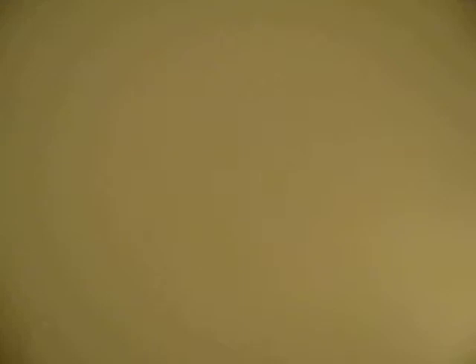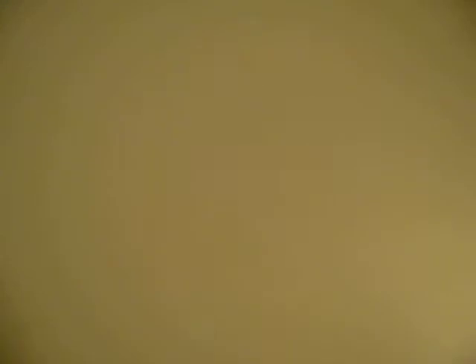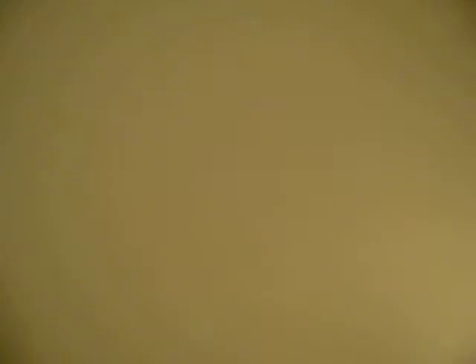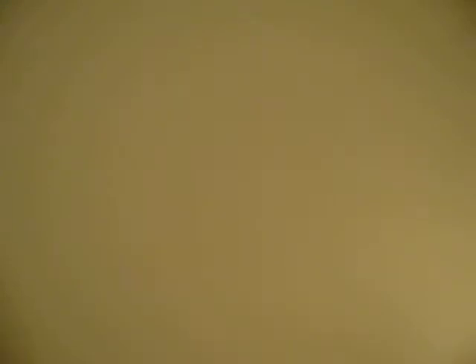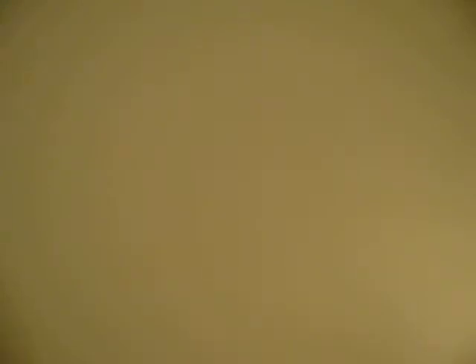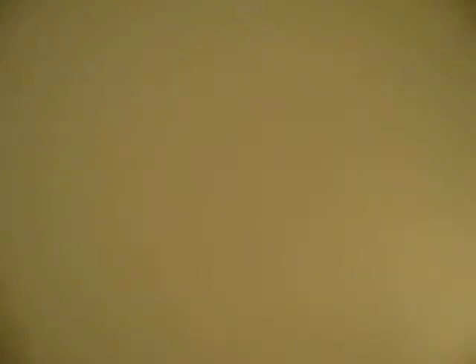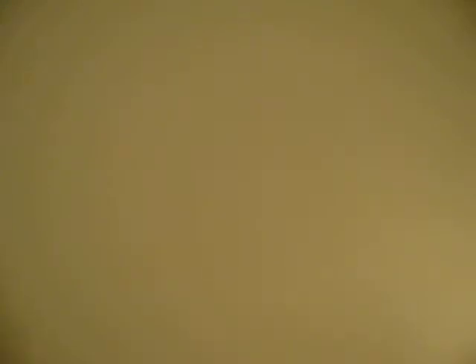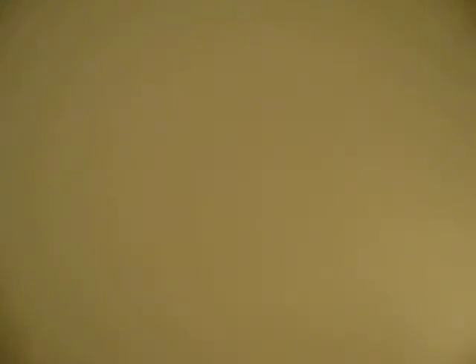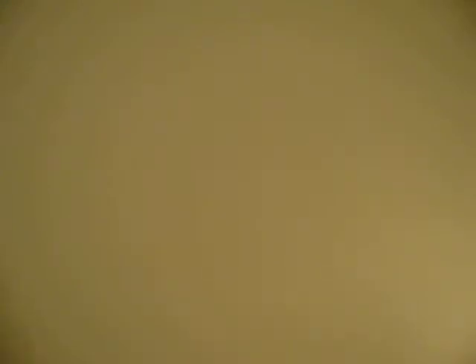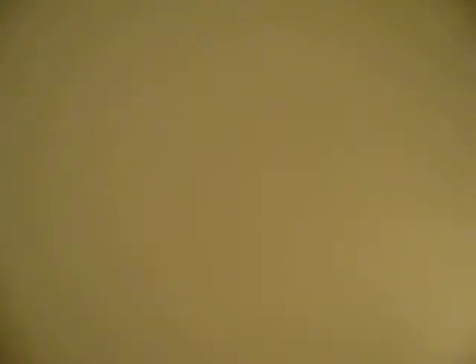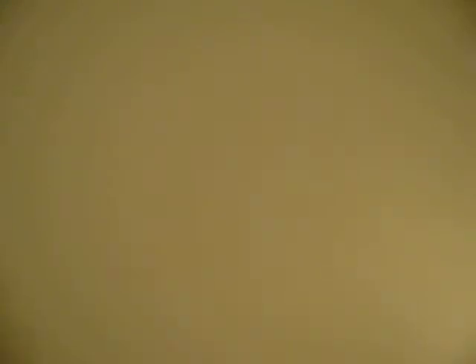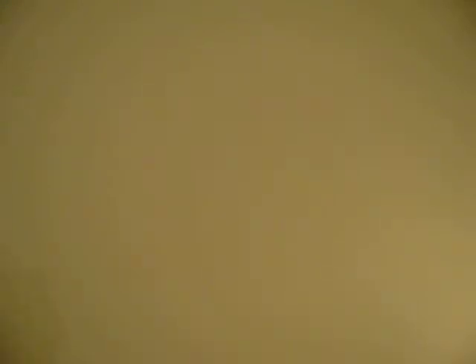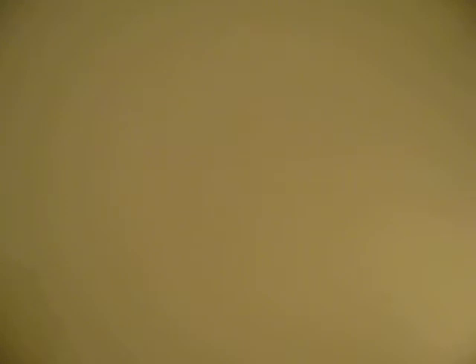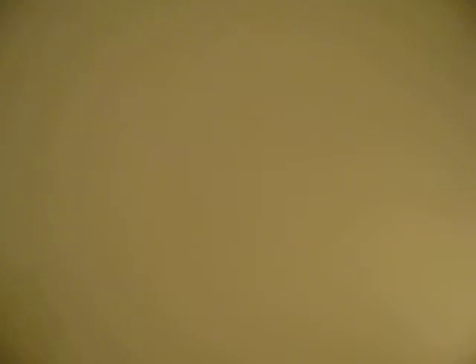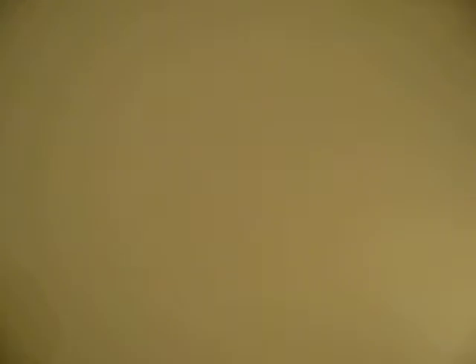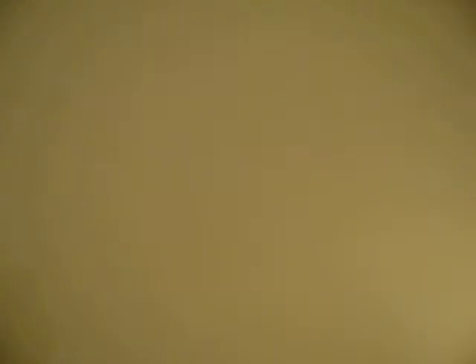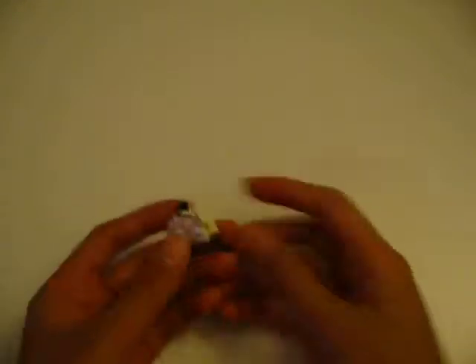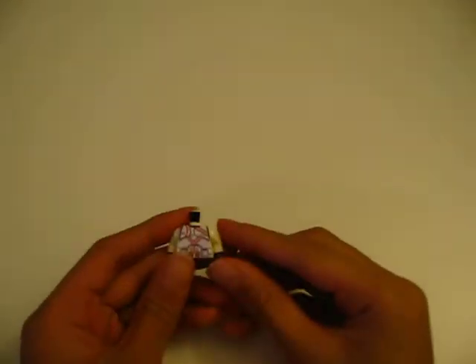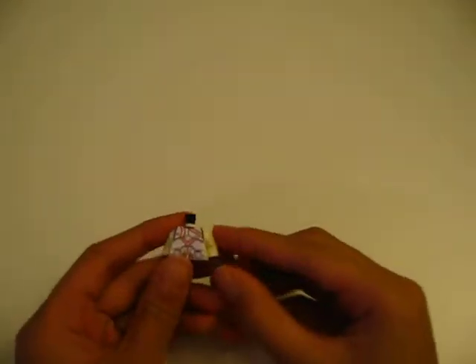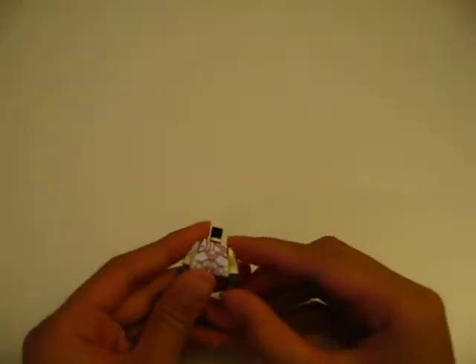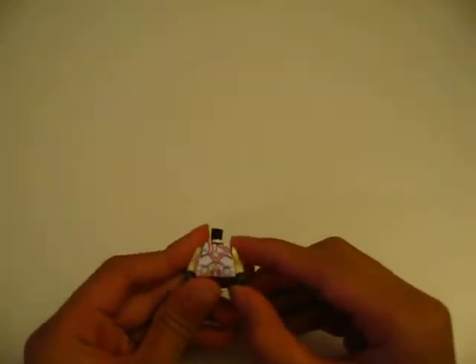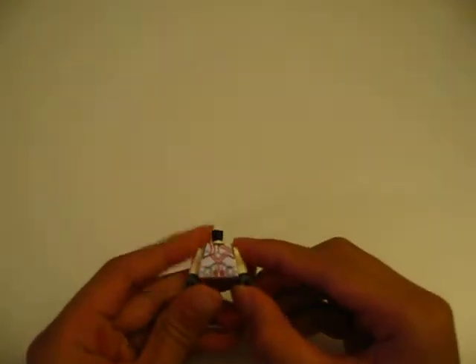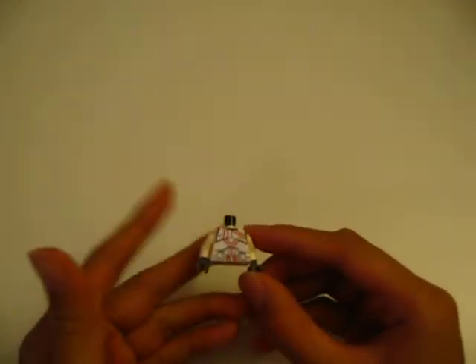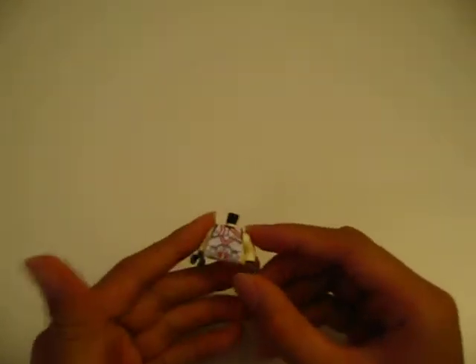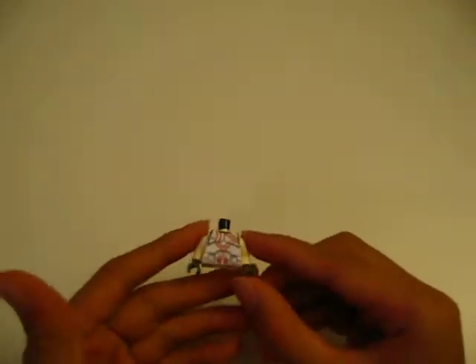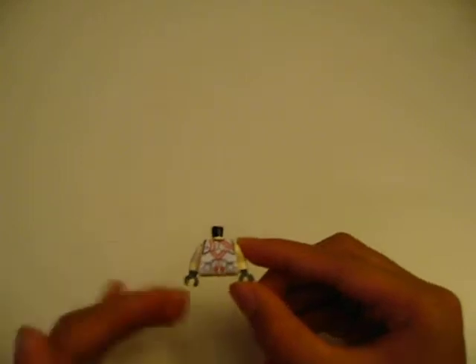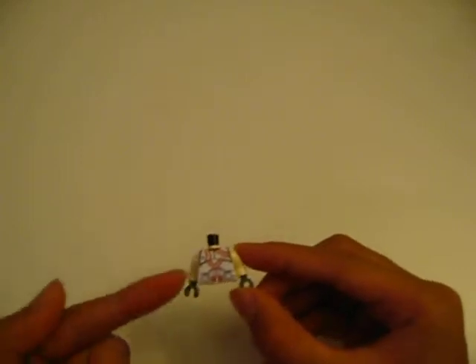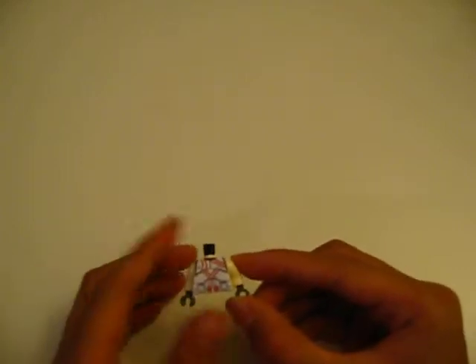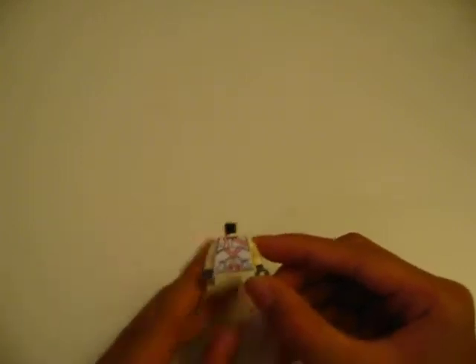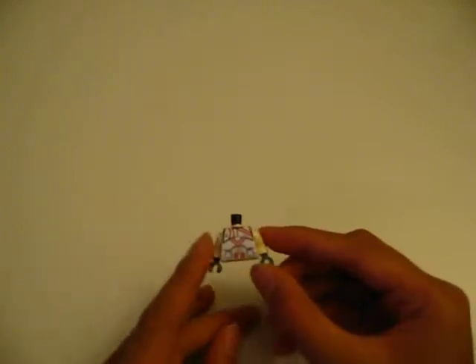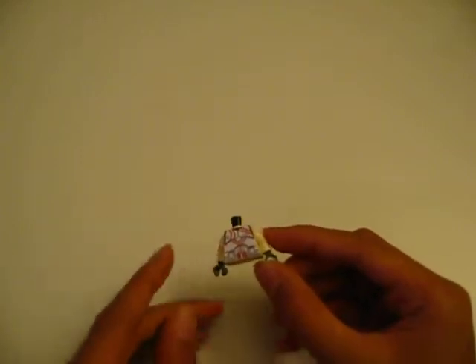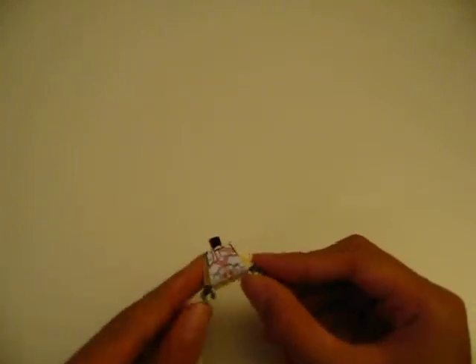Hello YouTube! Today I'll be showing how to make my custom ARC clone trooper. First, start off with a custom body like this one I made on Microsoft Paint.